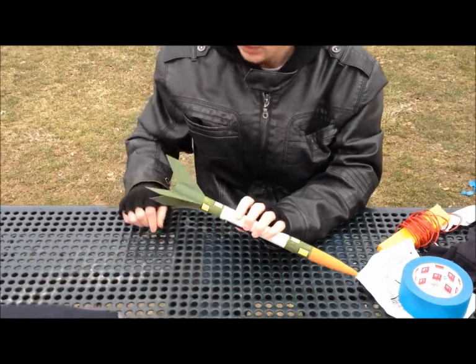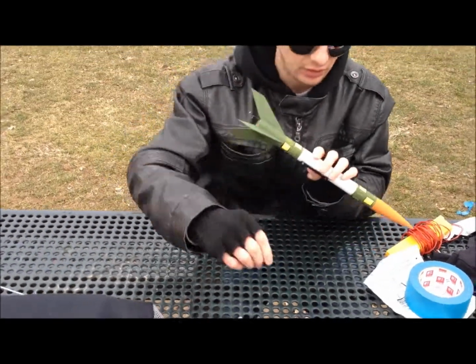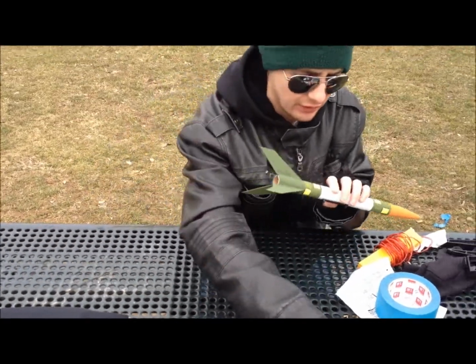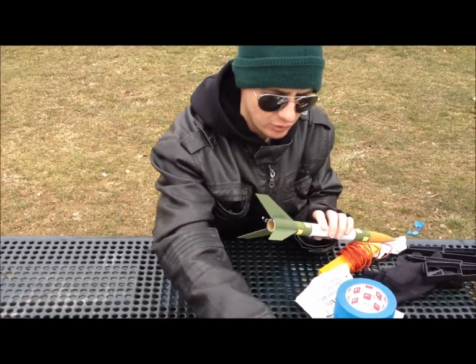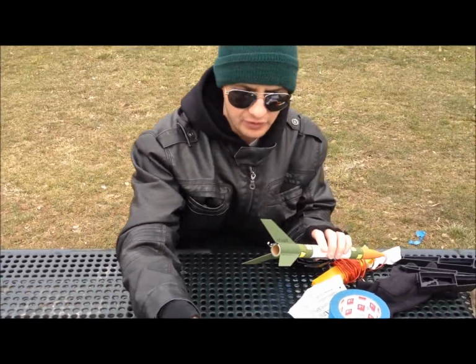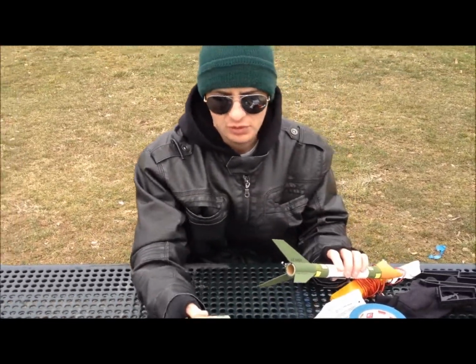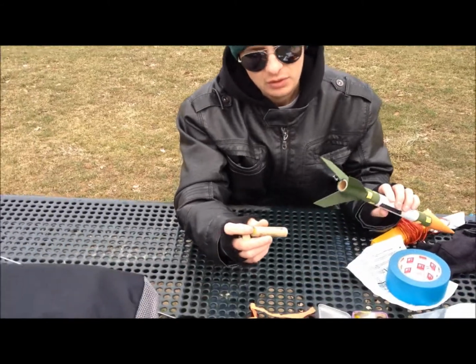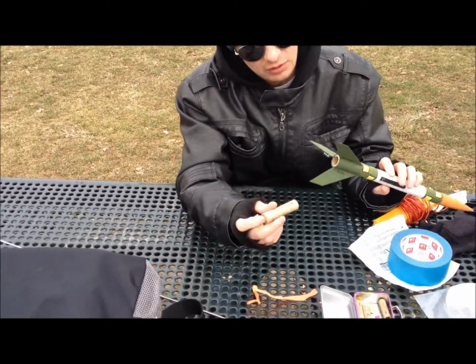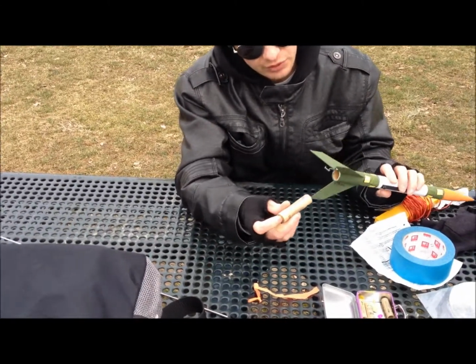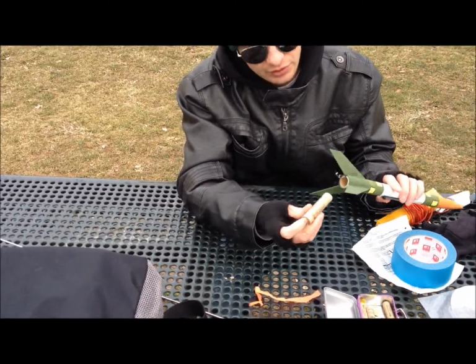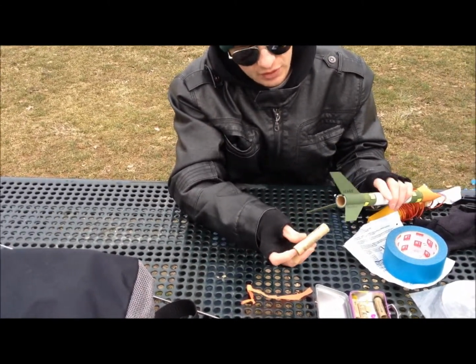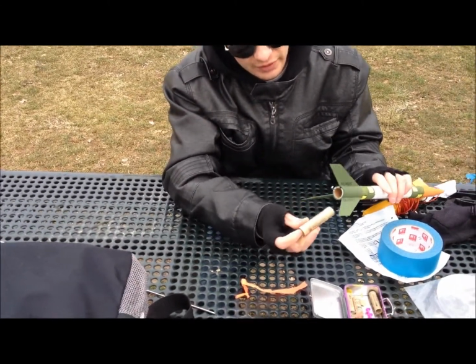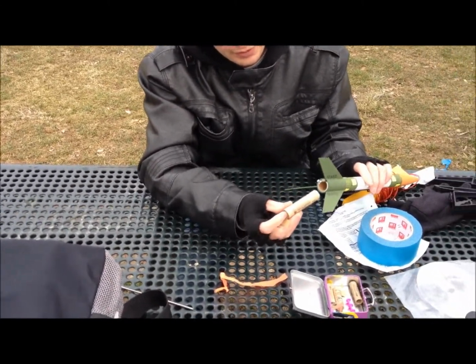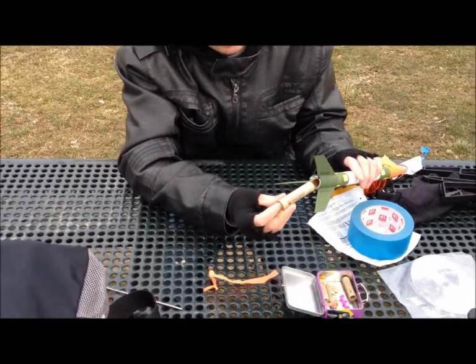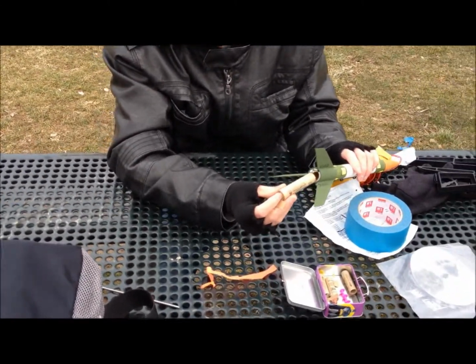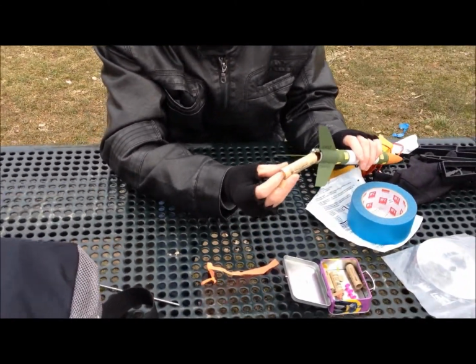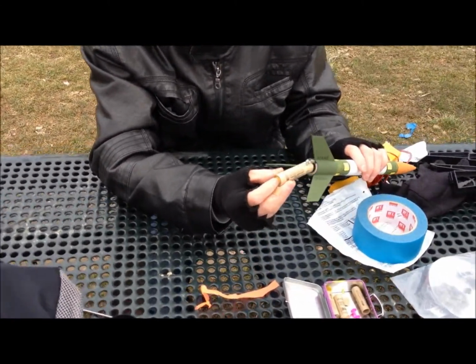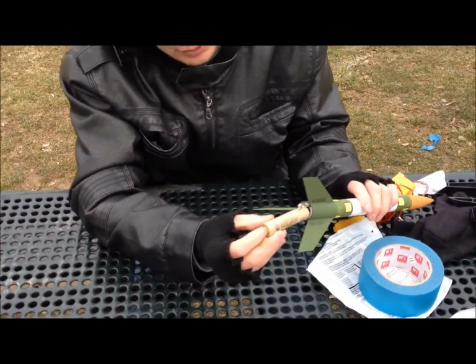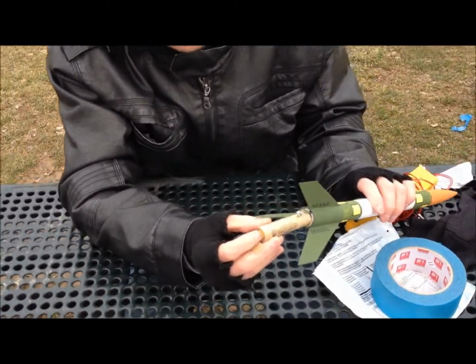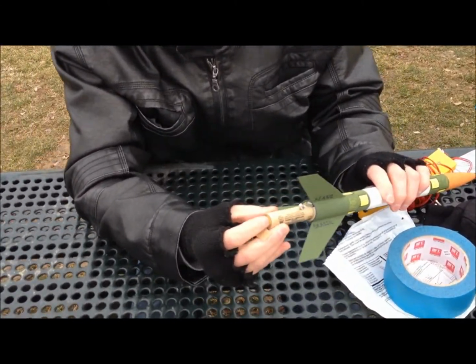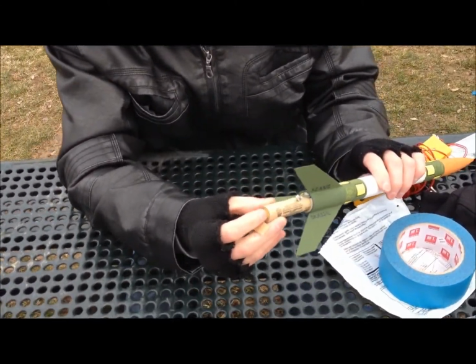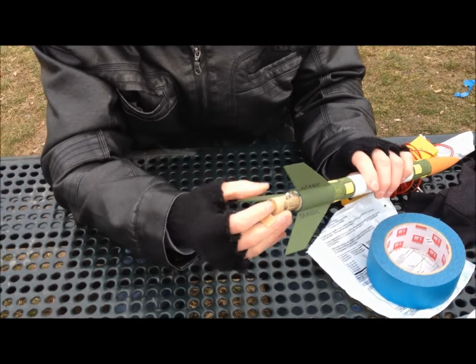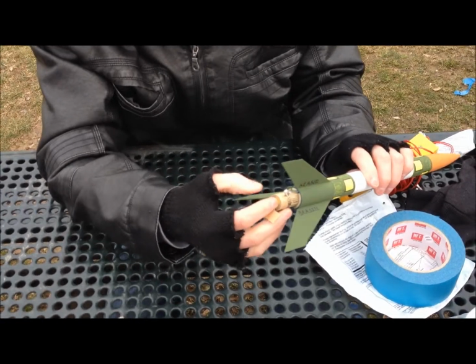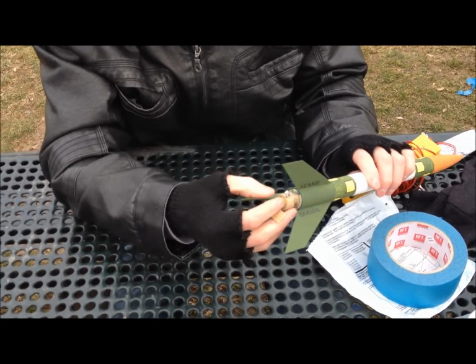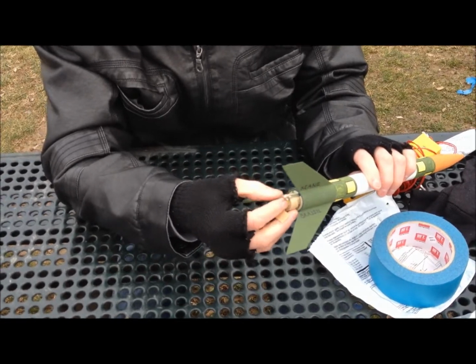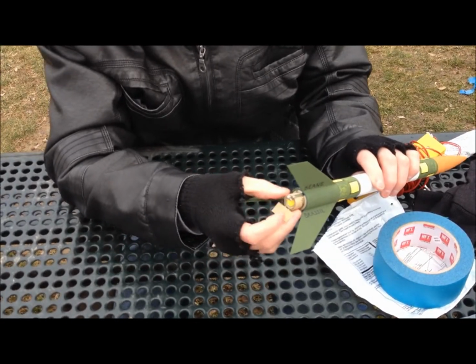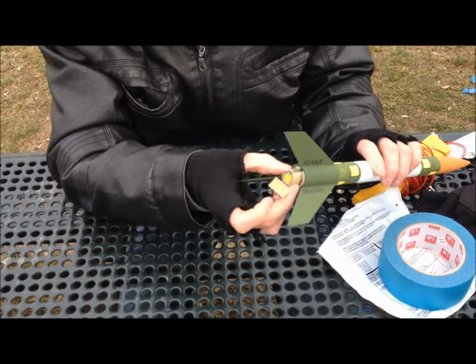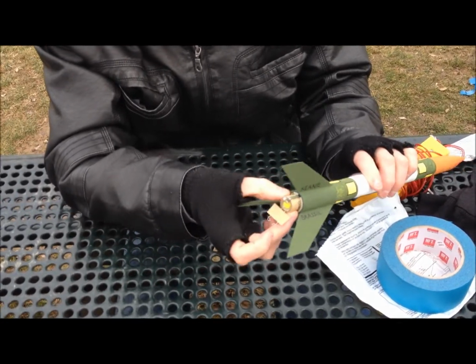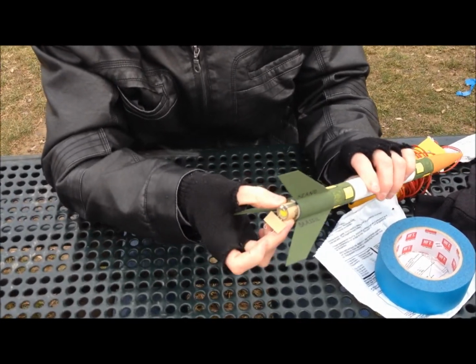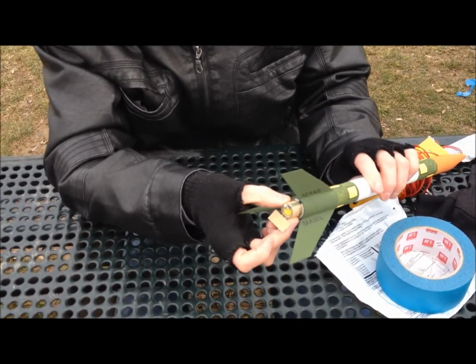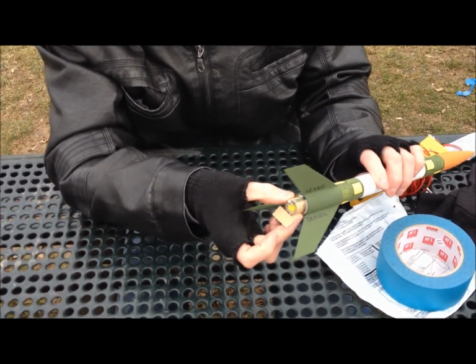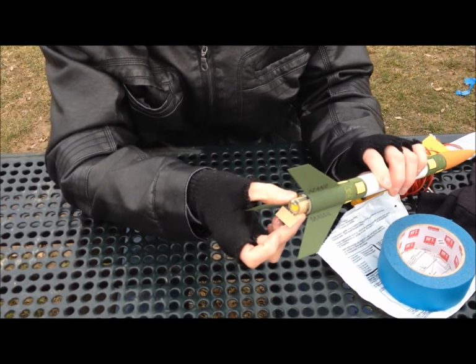I already have the motor for this one. What you do is you slide it in until it goes into that part so it doesn't shoot out.